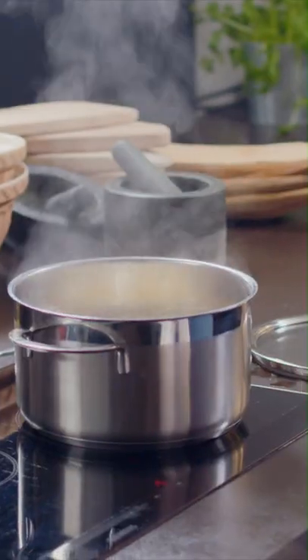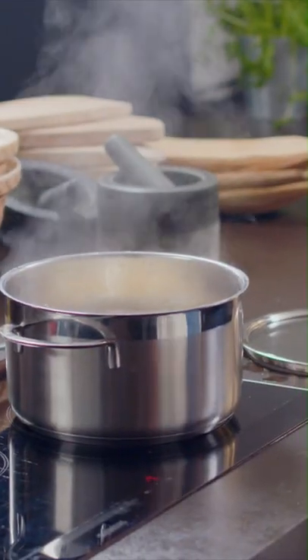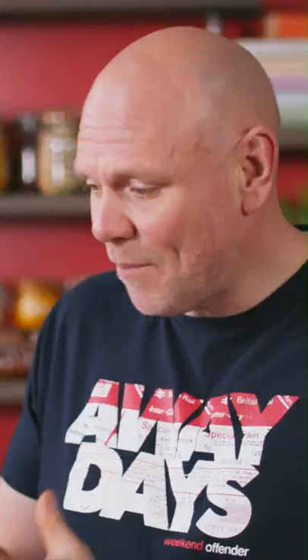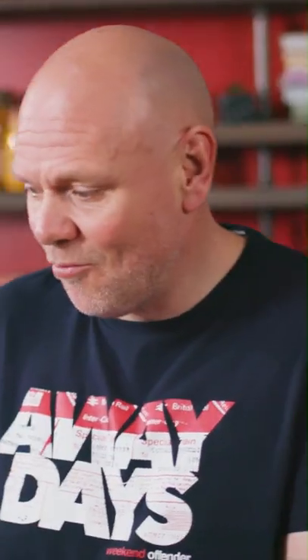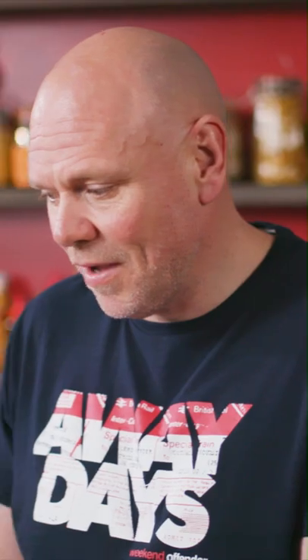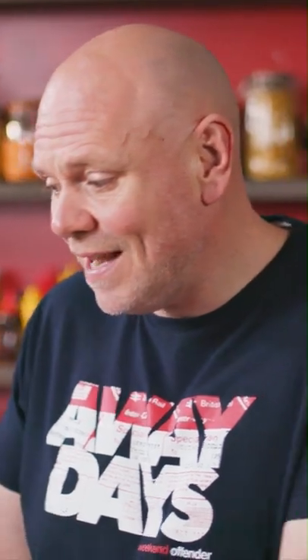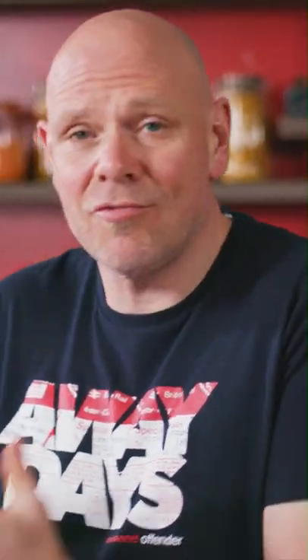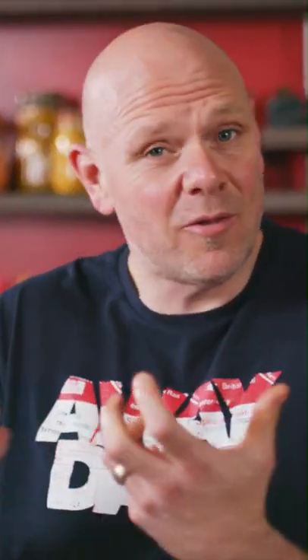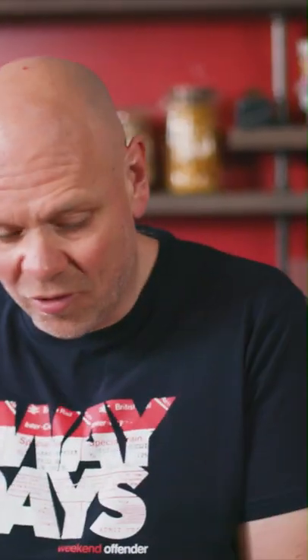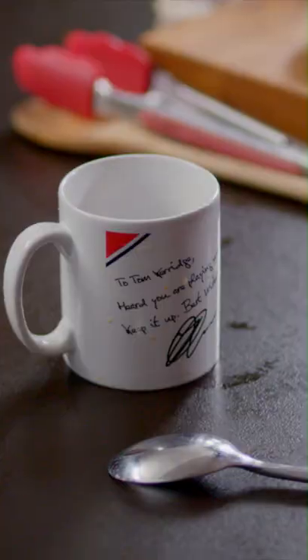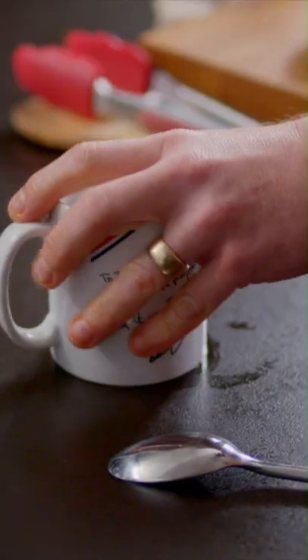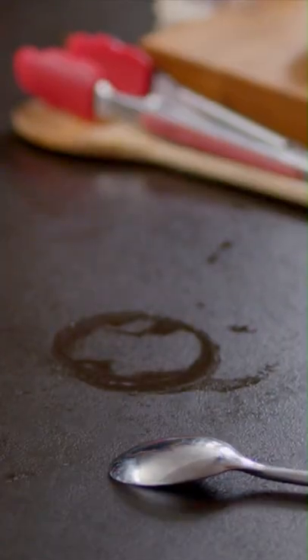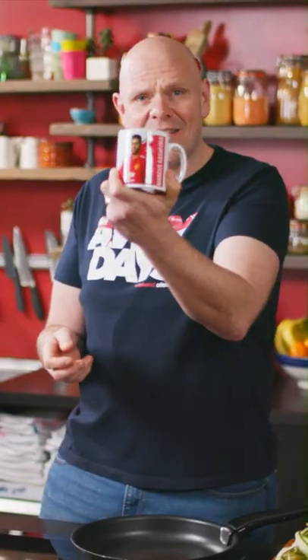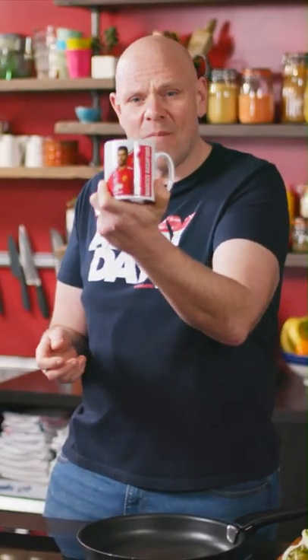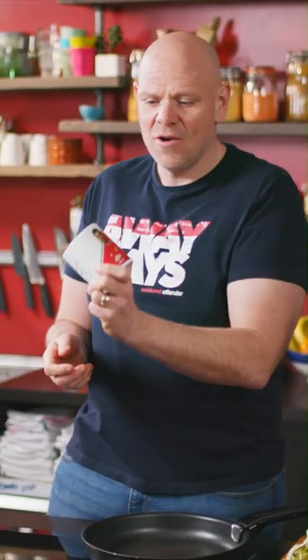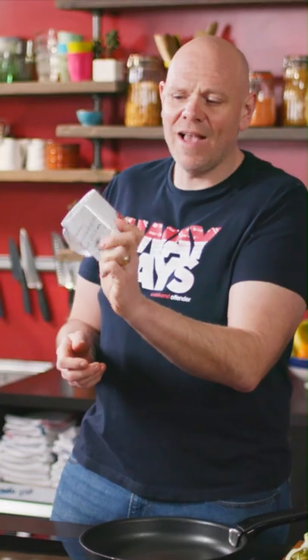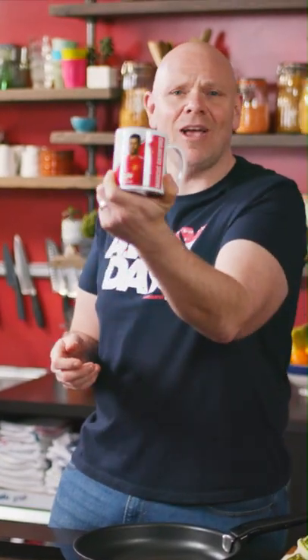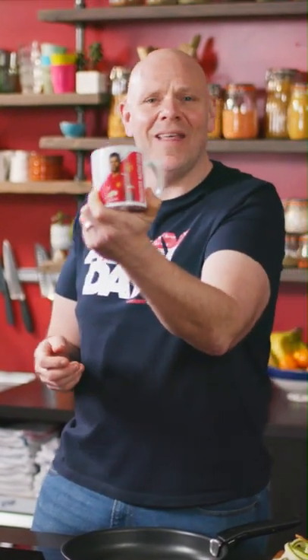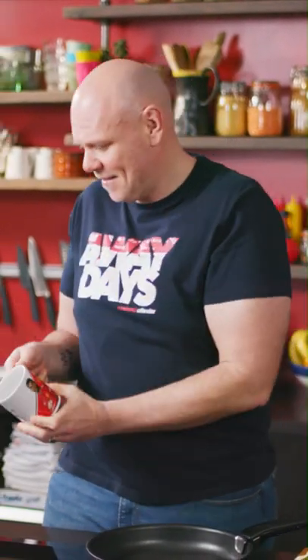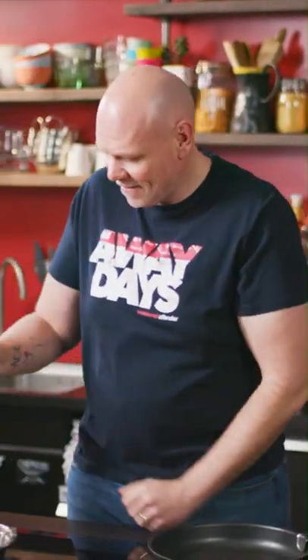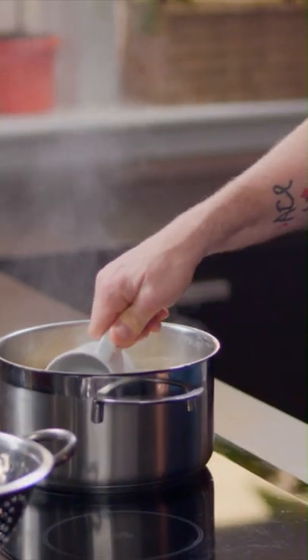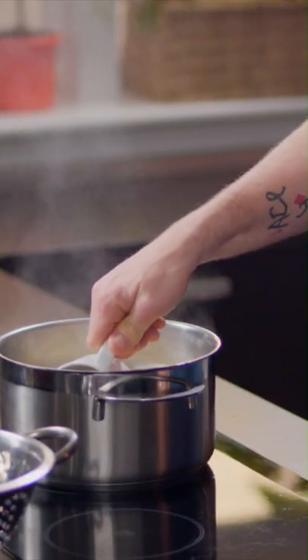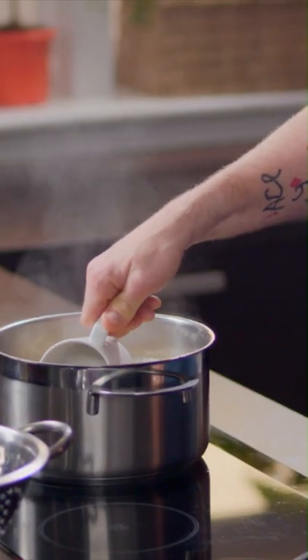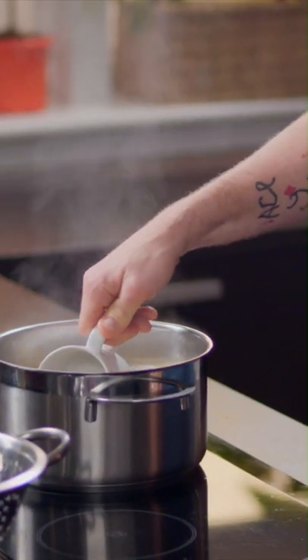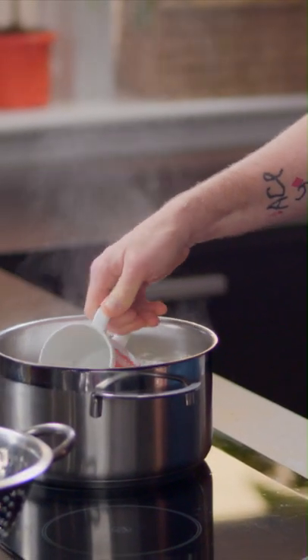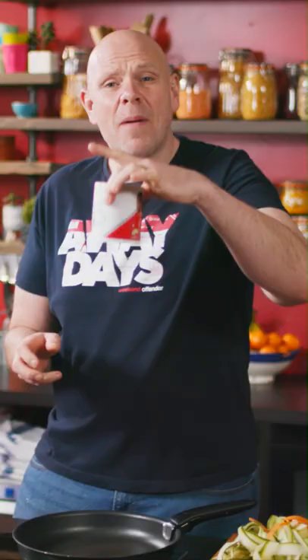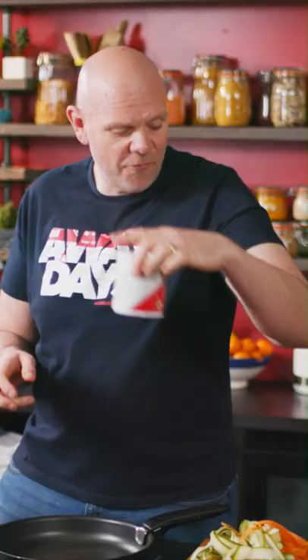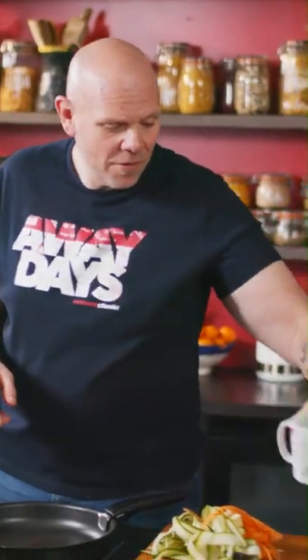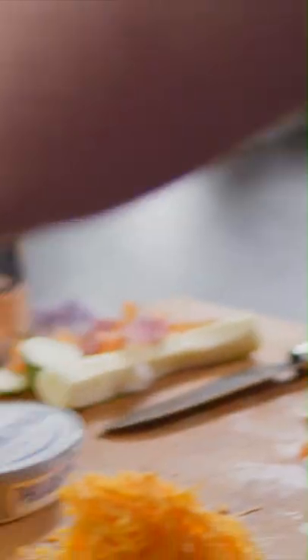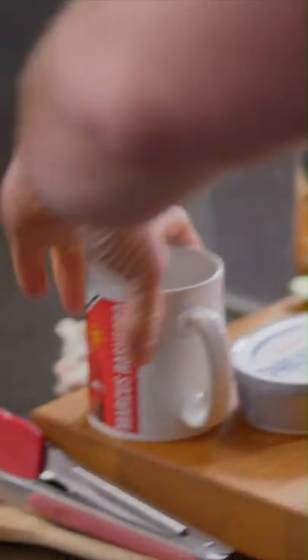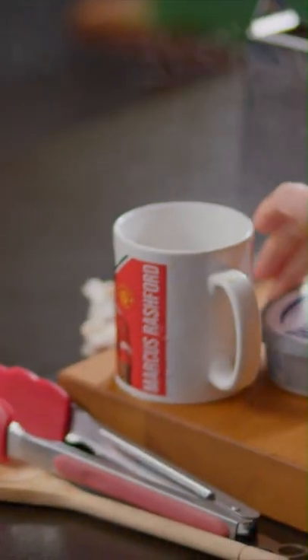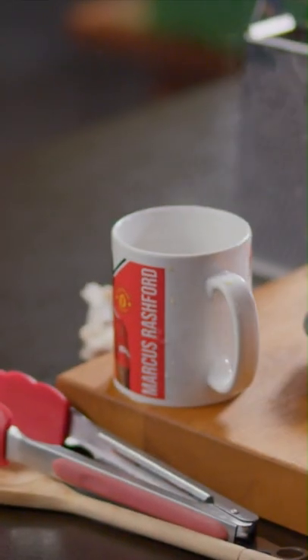I need some of this pasta water because I need that to create the sauce and bind everything together. Get yourself a mug — one with a handsome chap on like that. Dip it into your cooking pasta, about half full, and keep it to one side.